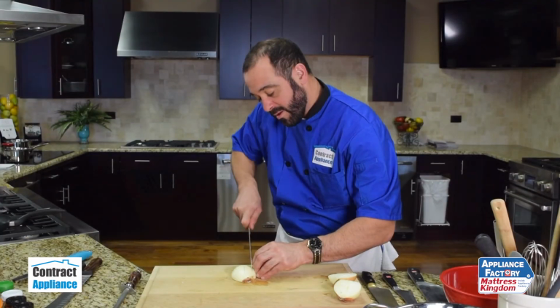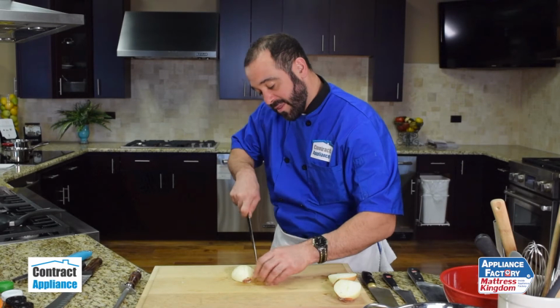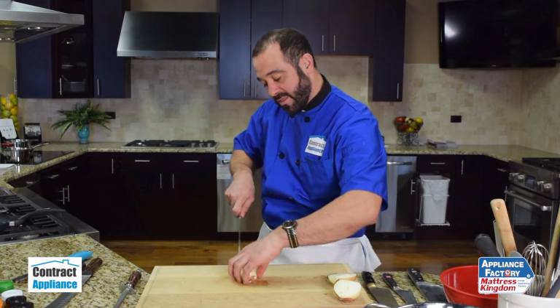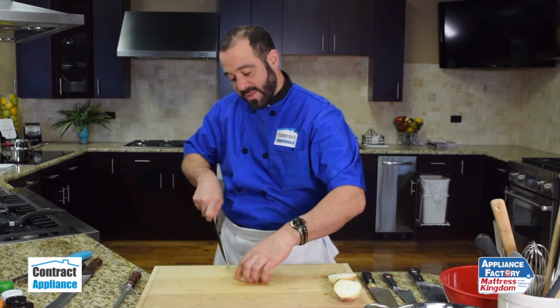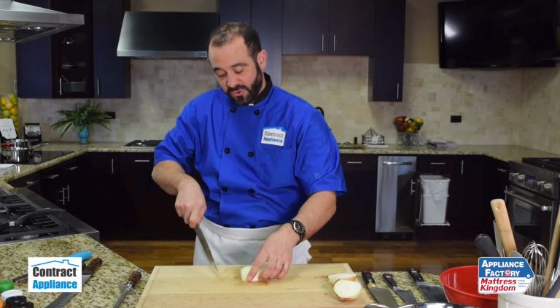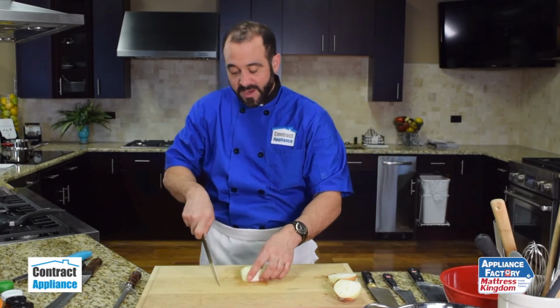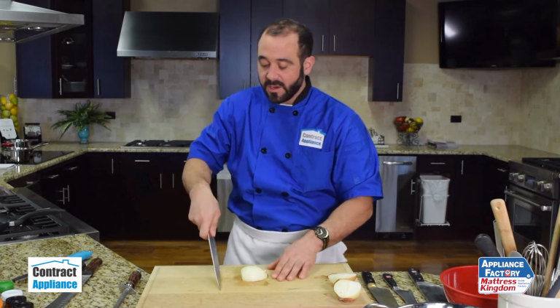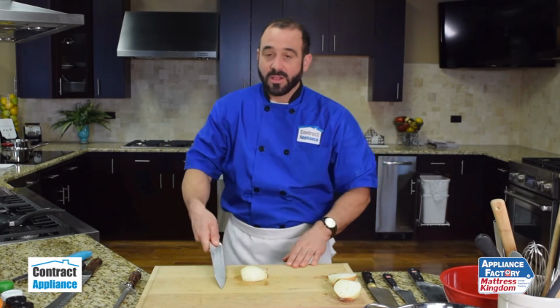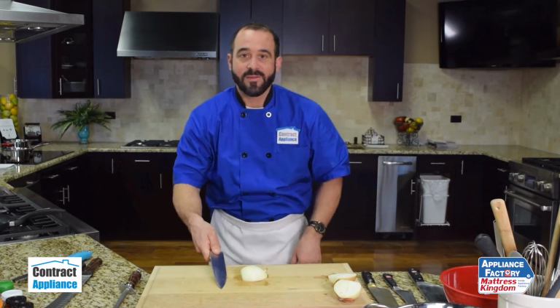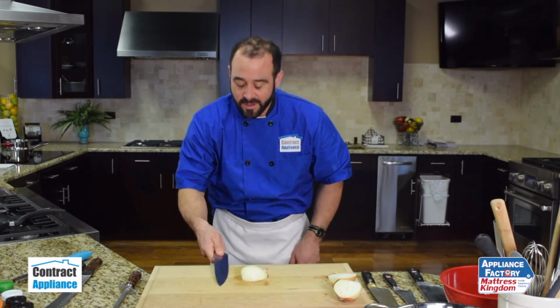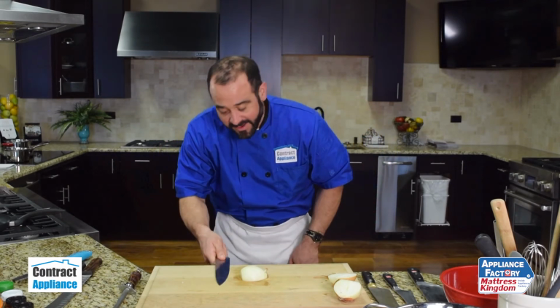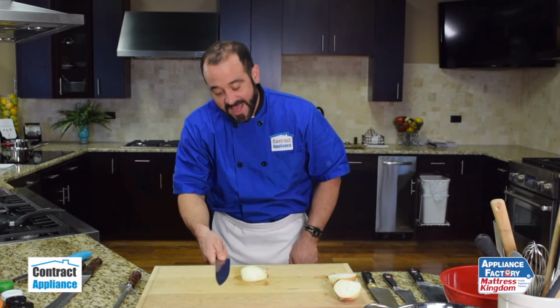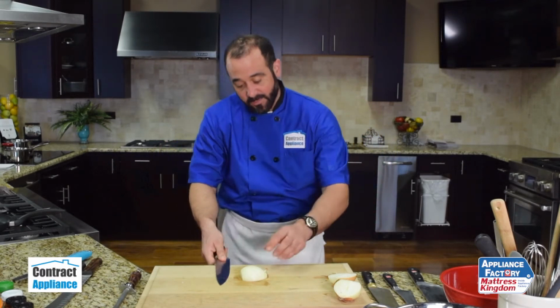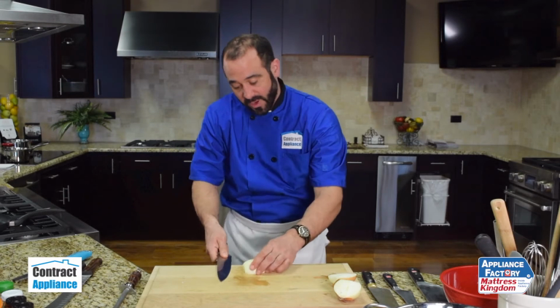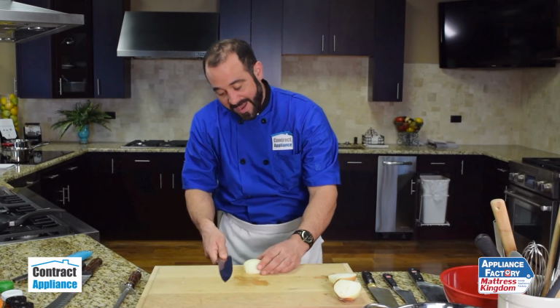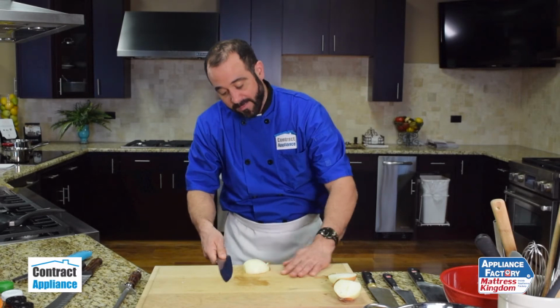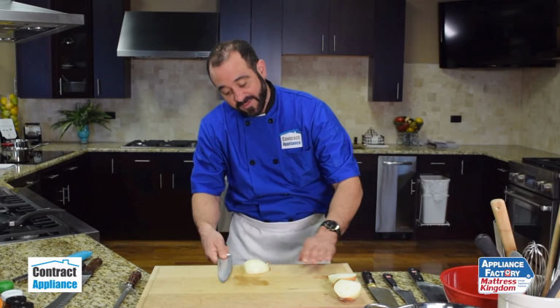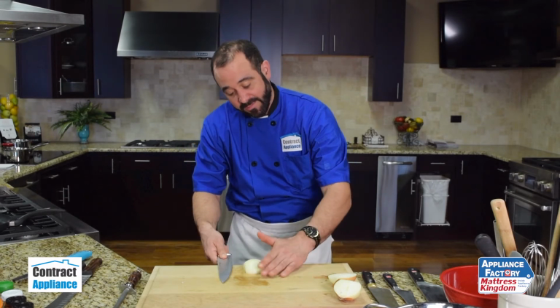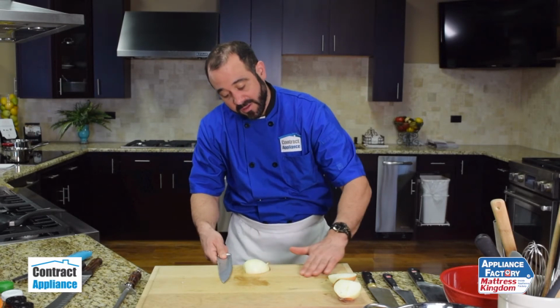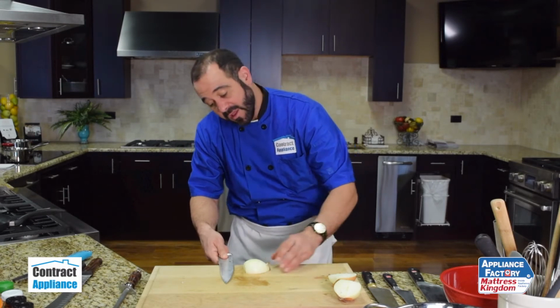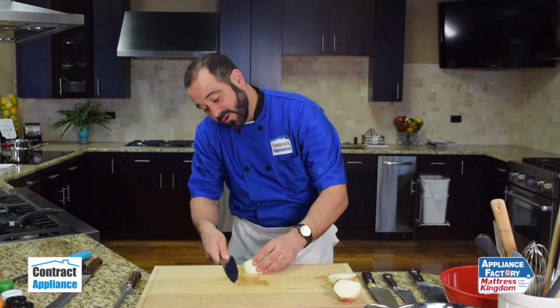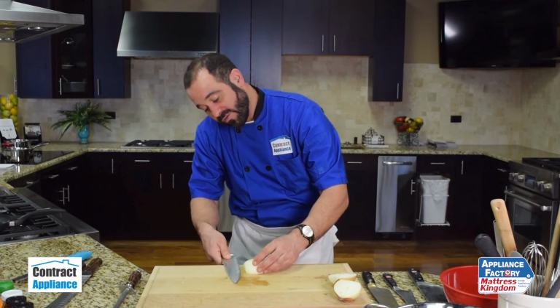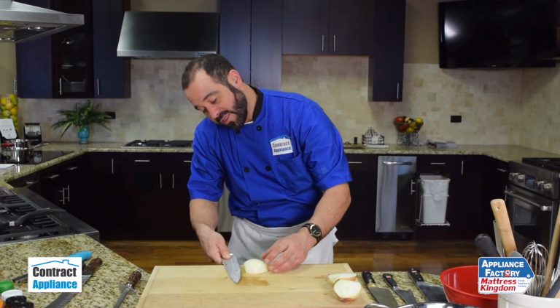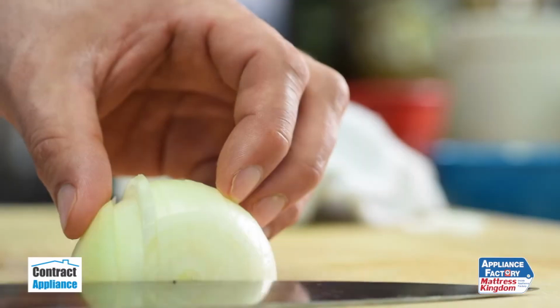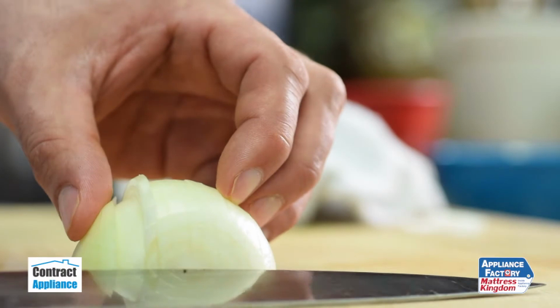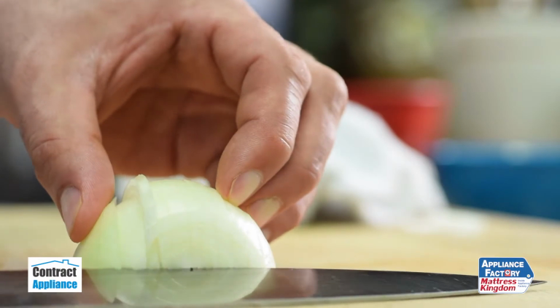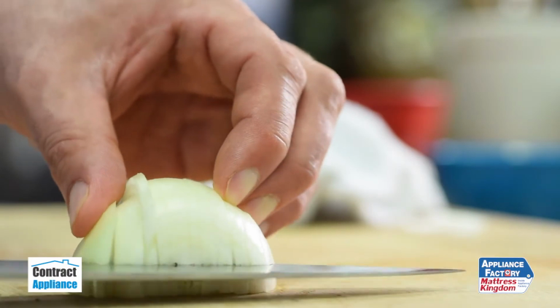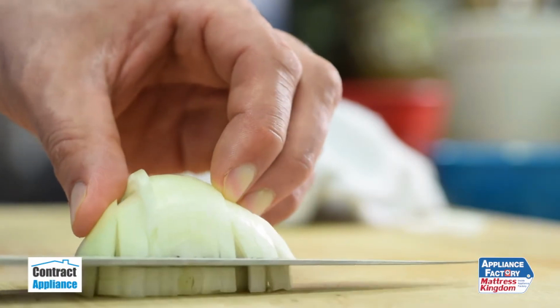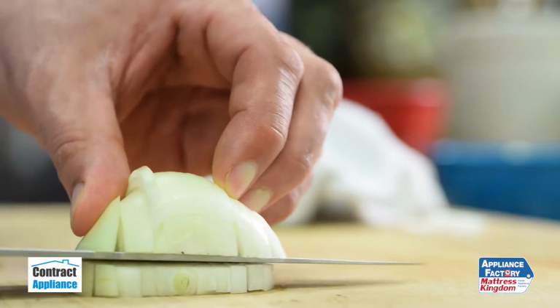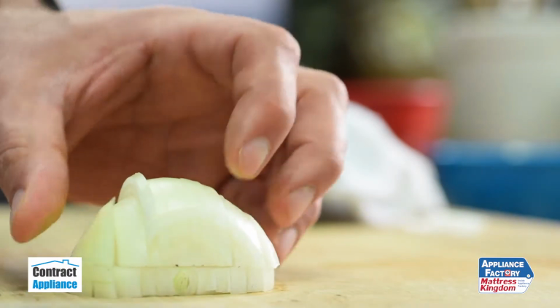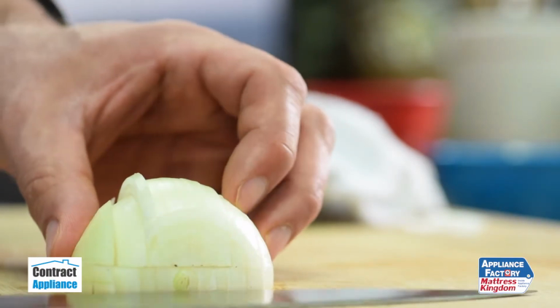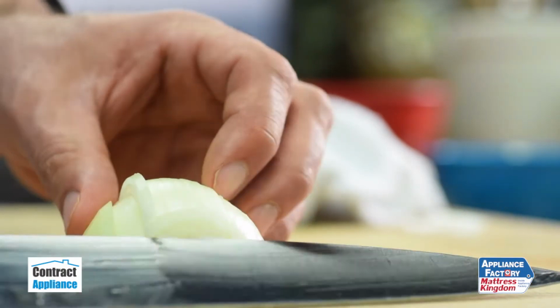So I have these nice slices. Then I turn my onion, lay my knife flat on the cutting board, and take one step backwards to make my filet cuts — my cross cuts. I'm going to just raise the blade slightly and make the cut upwards before I level out my knife.